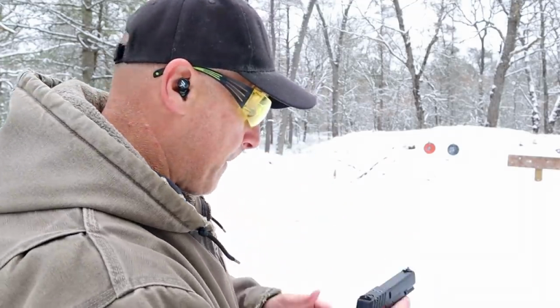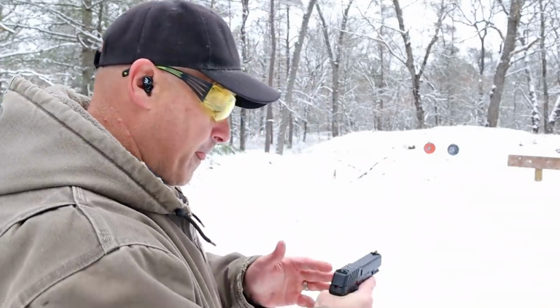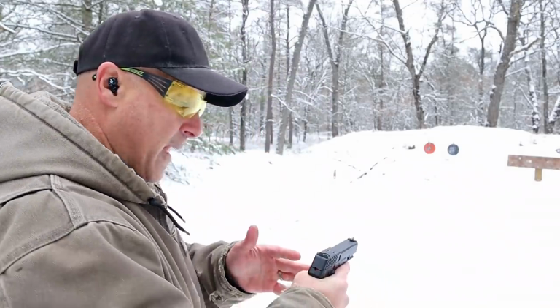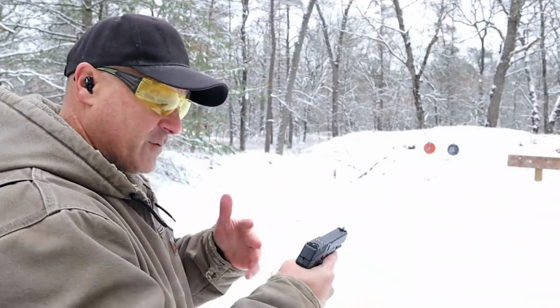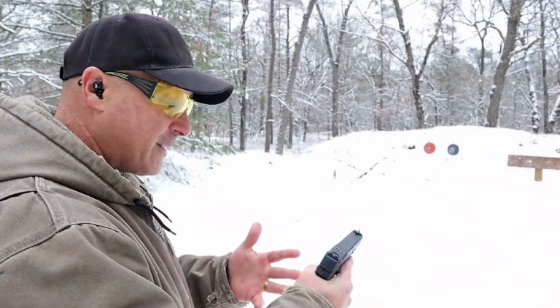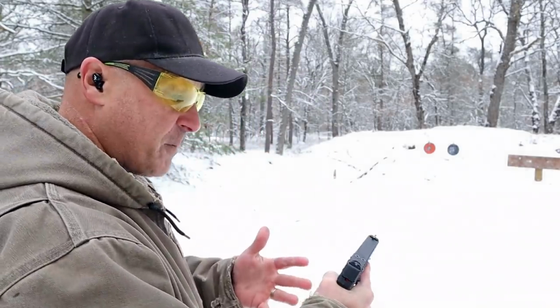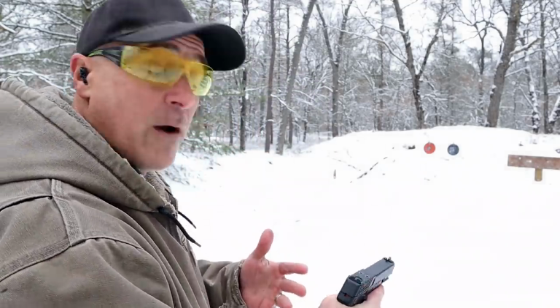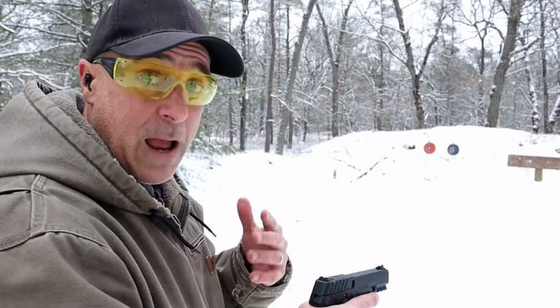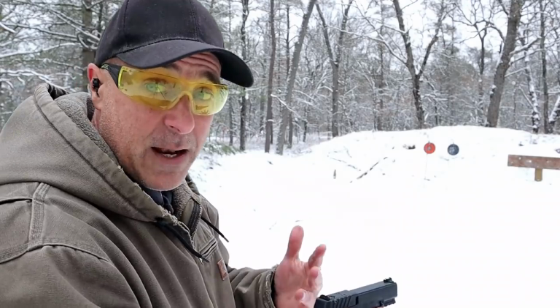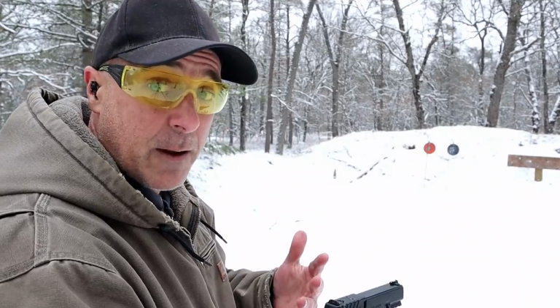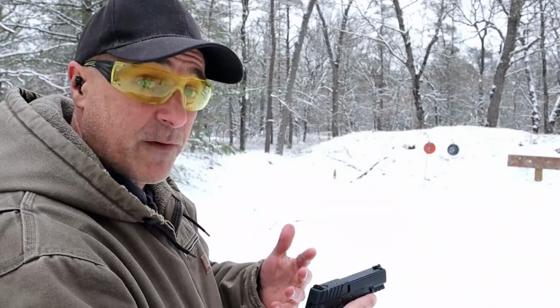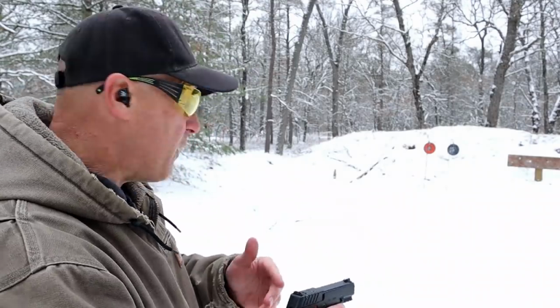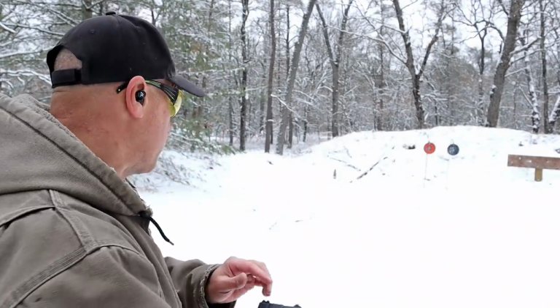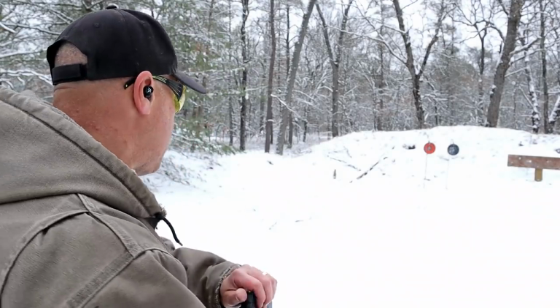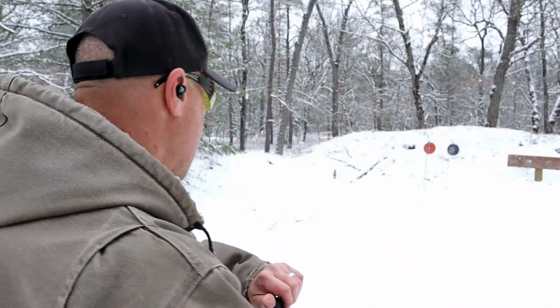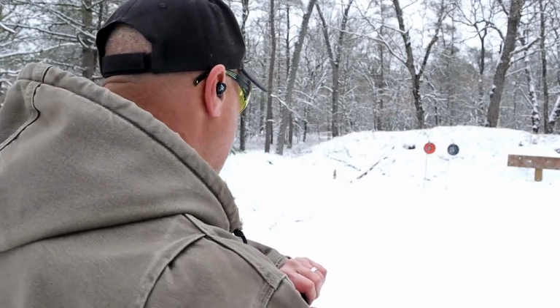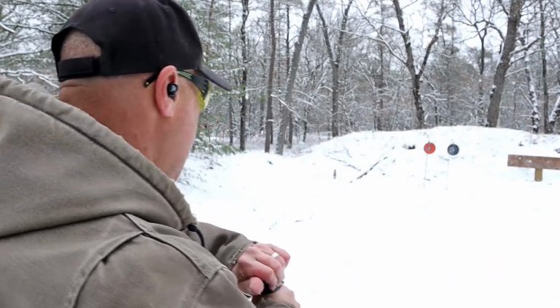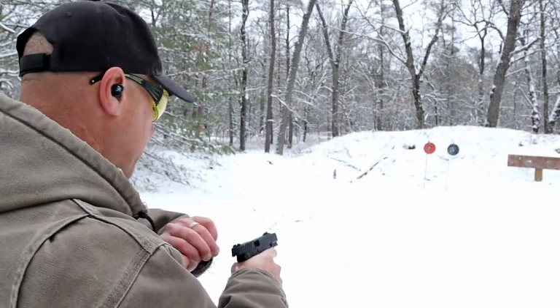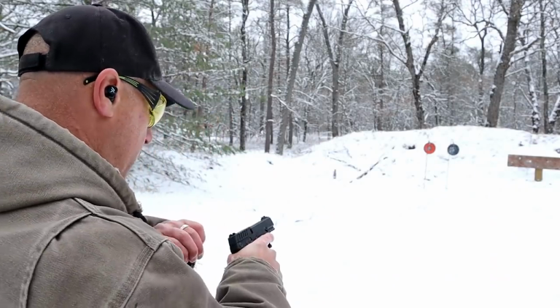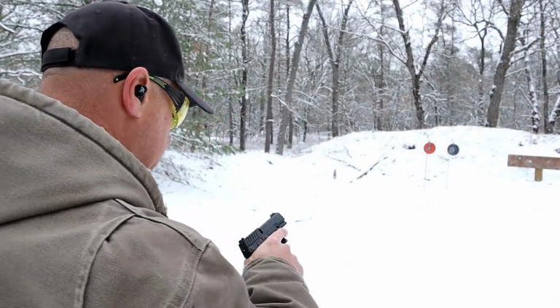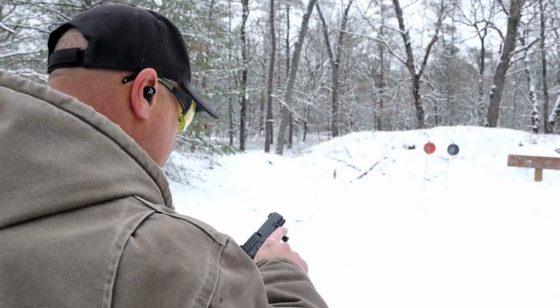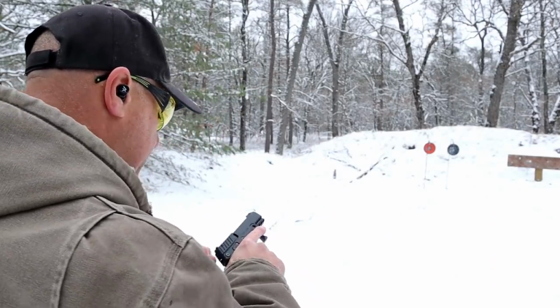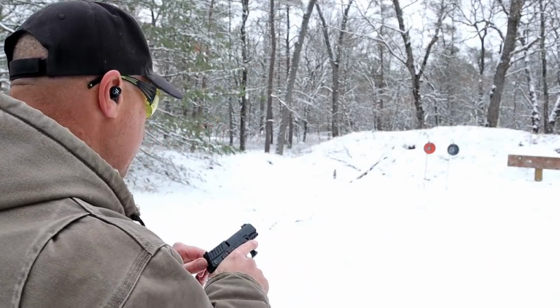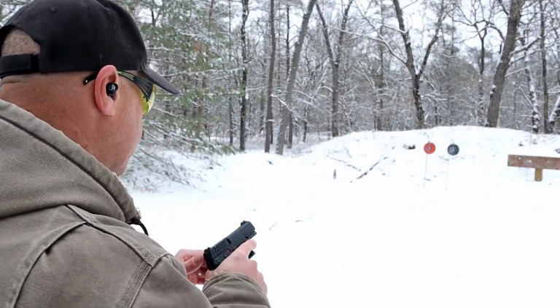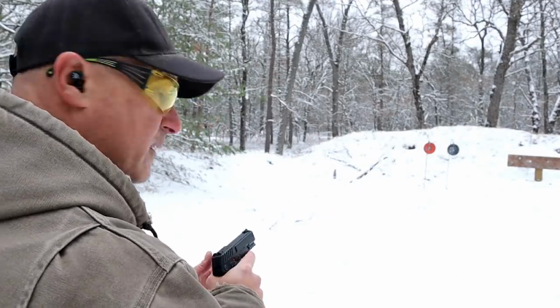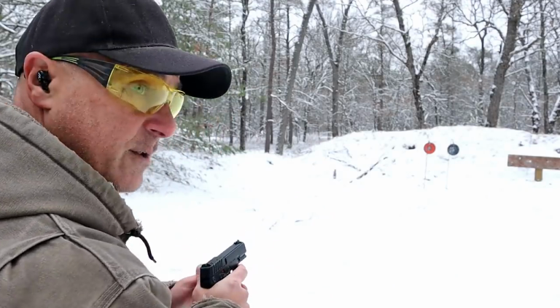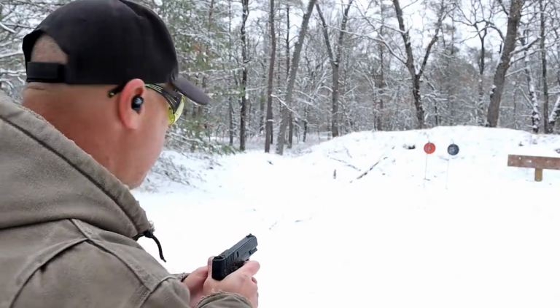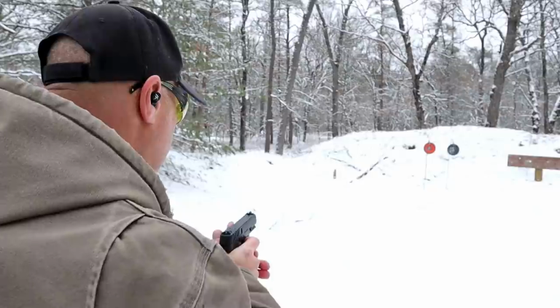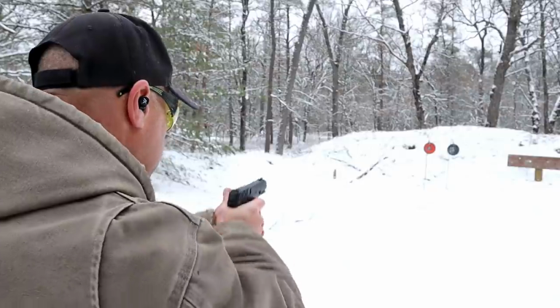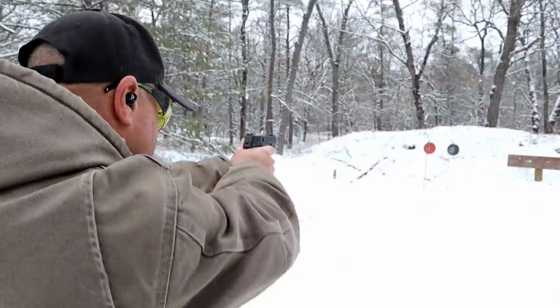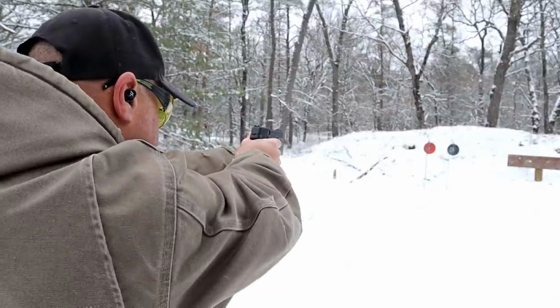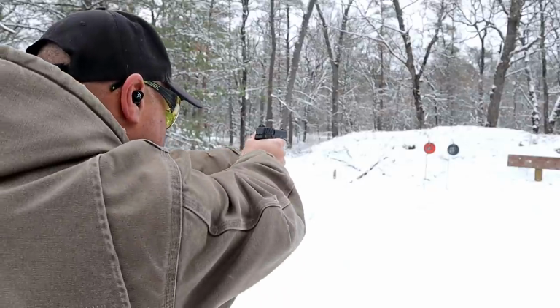I've shot this before, I've shot many types of ammo through it, and it has performed very nicely. Let's see how it performs today.